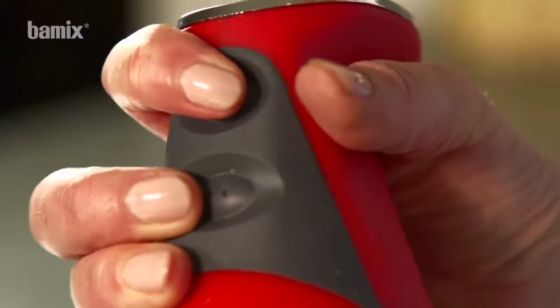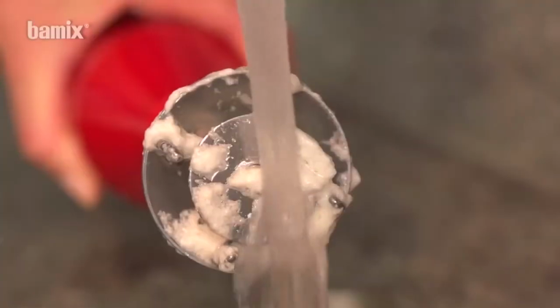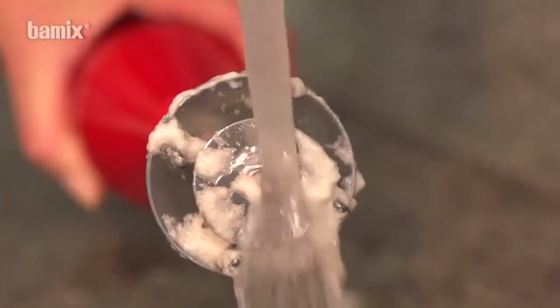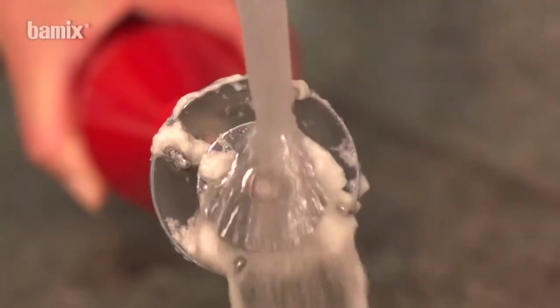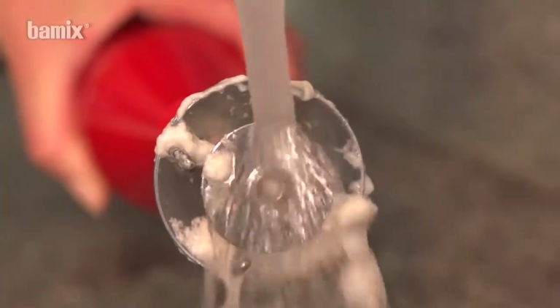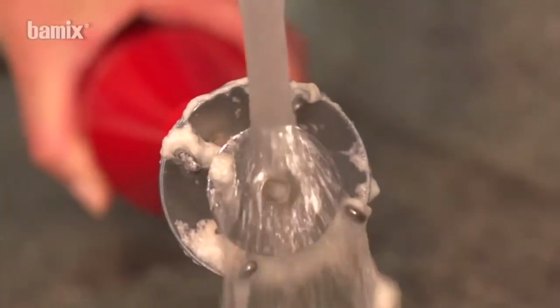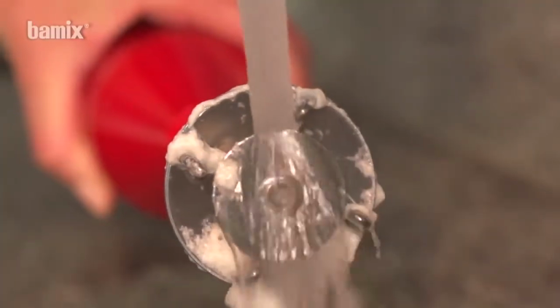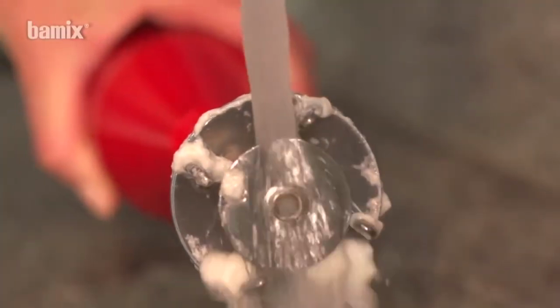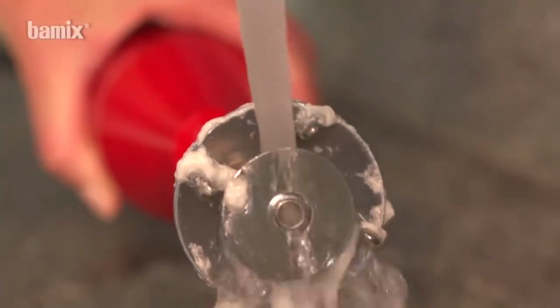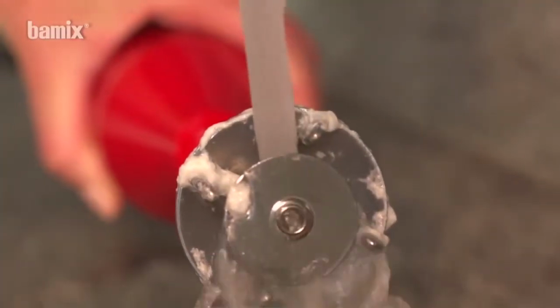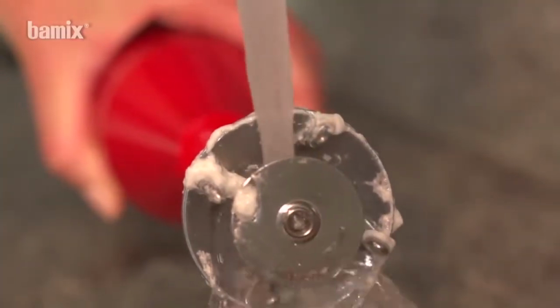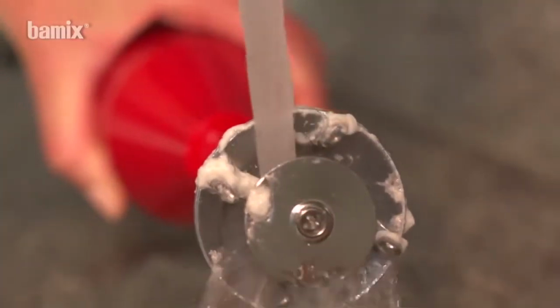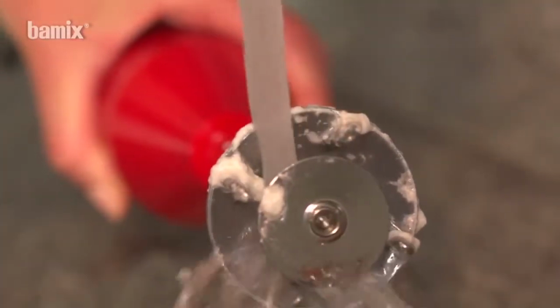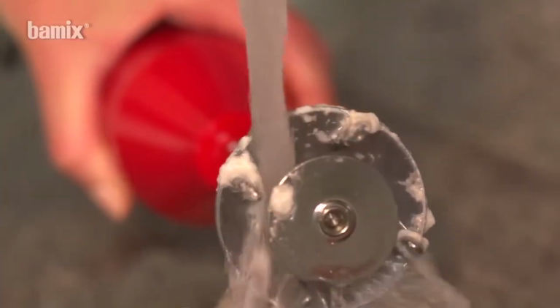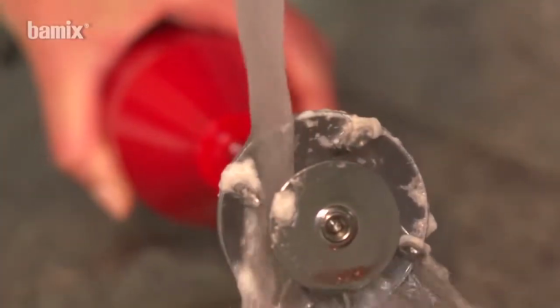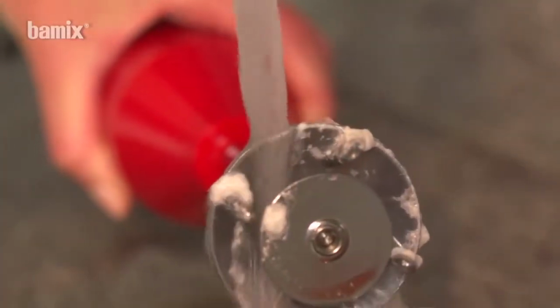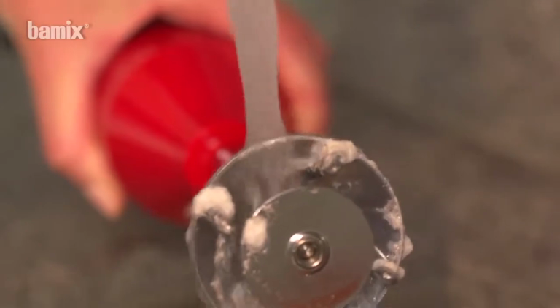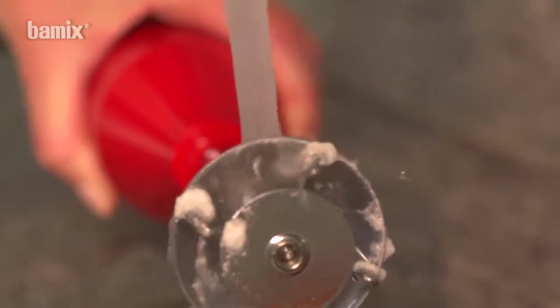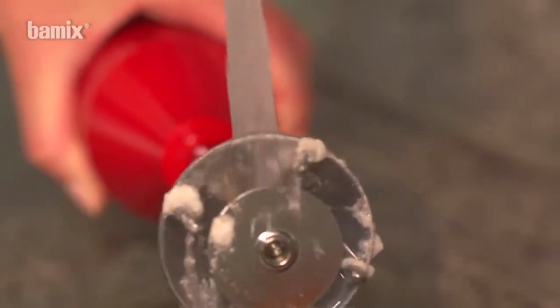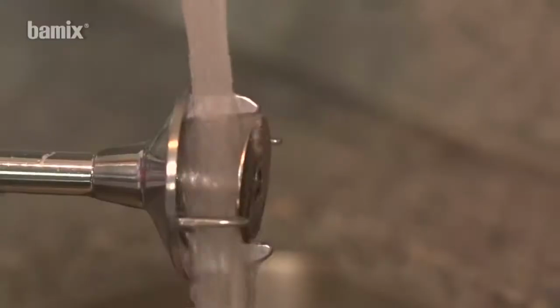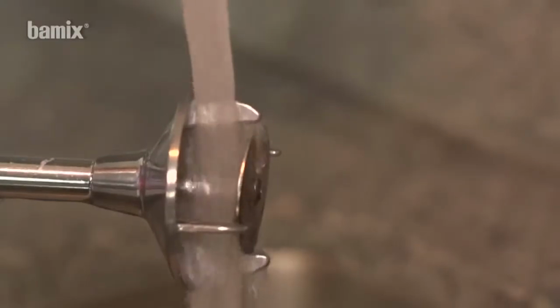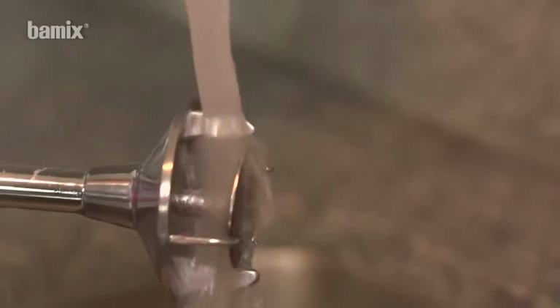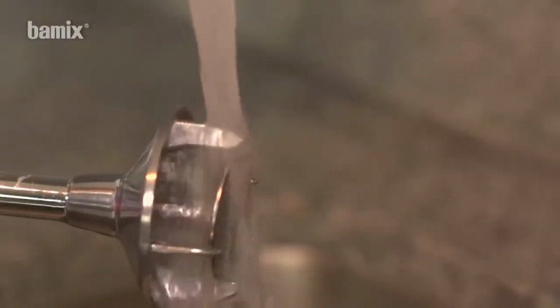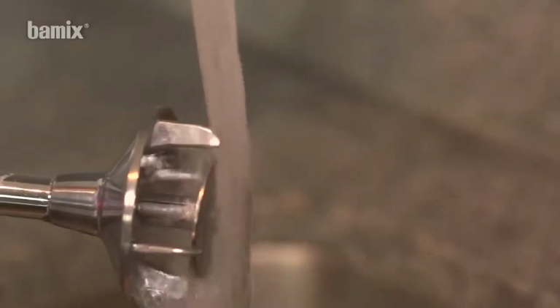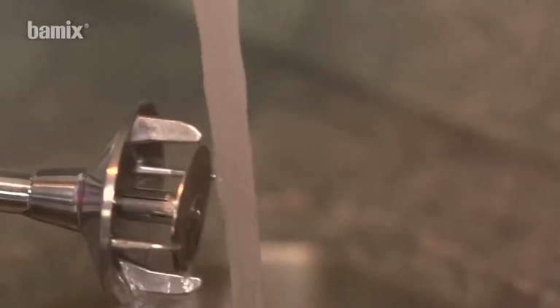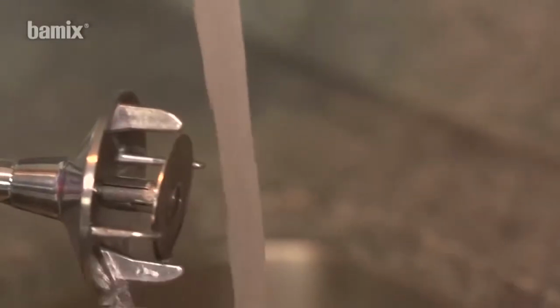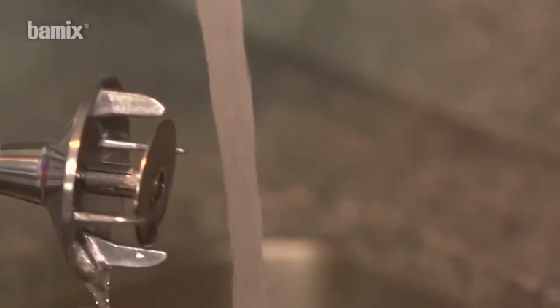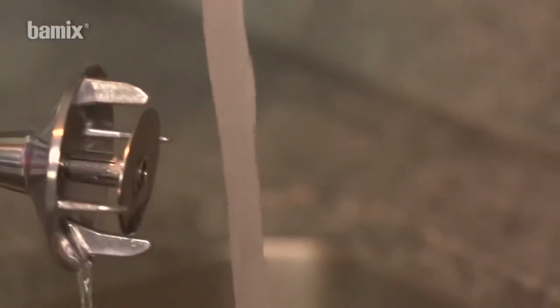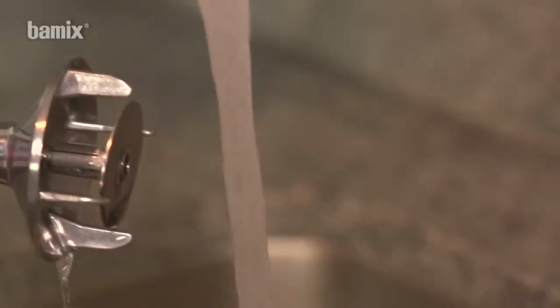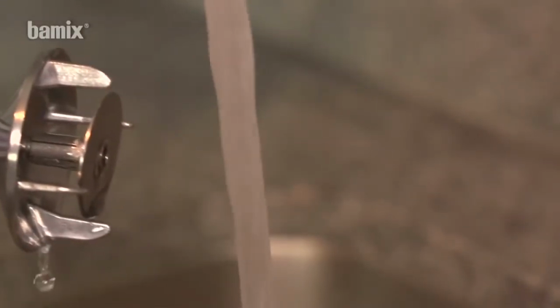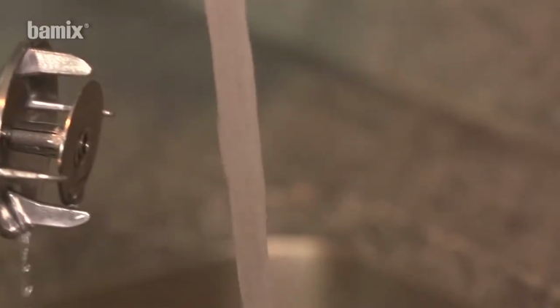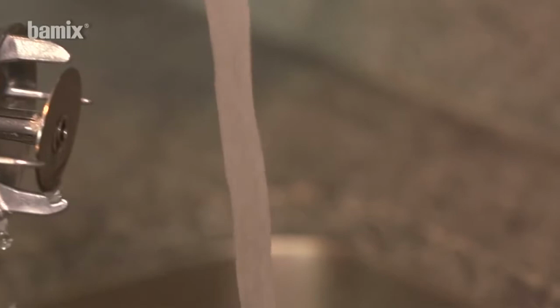The Bamix is easy to clean. Simply rinse the chrome plated section under running water. Remove the attachments after cleaning.